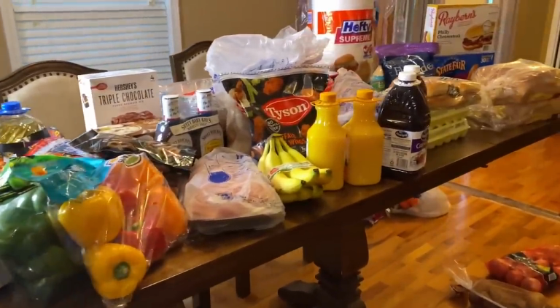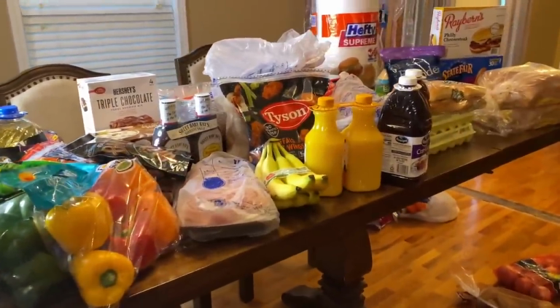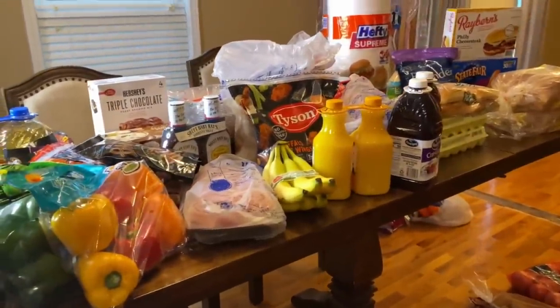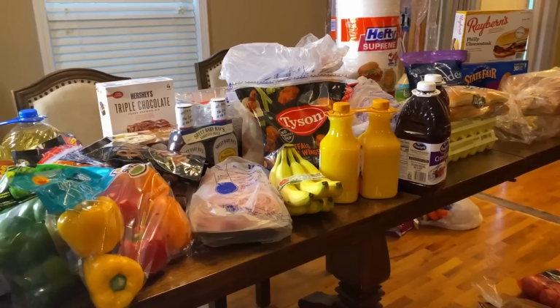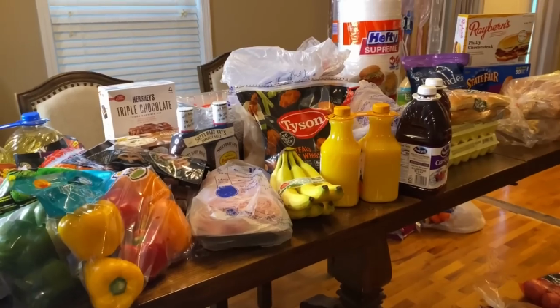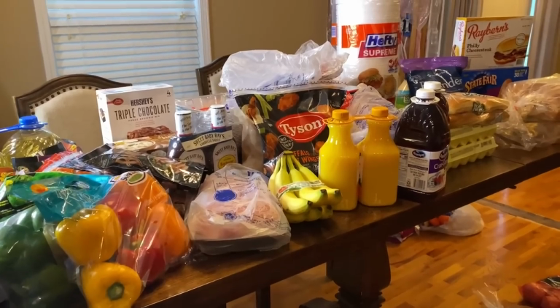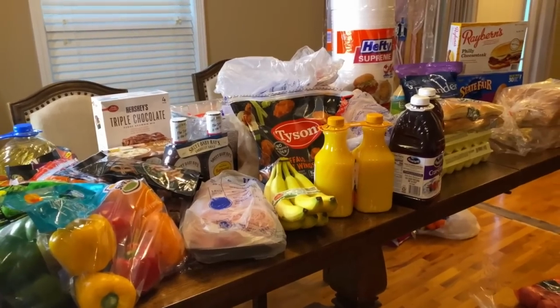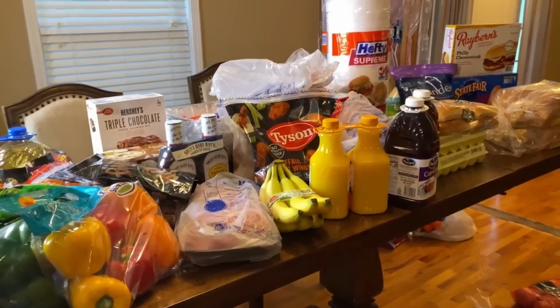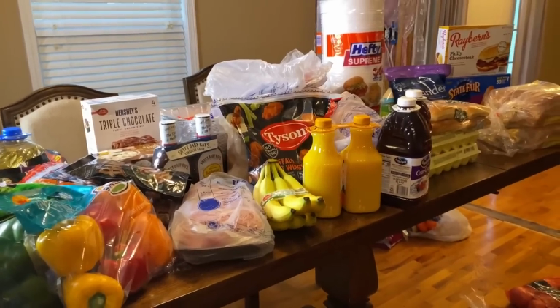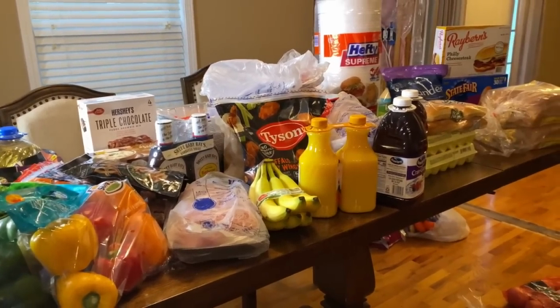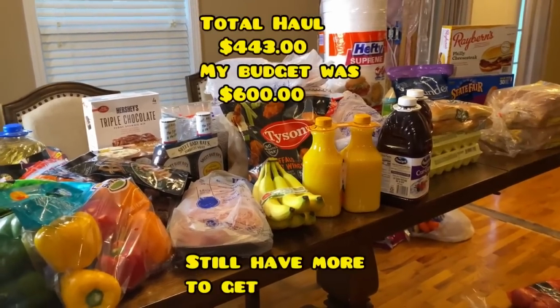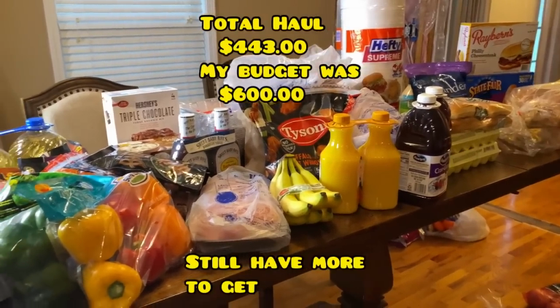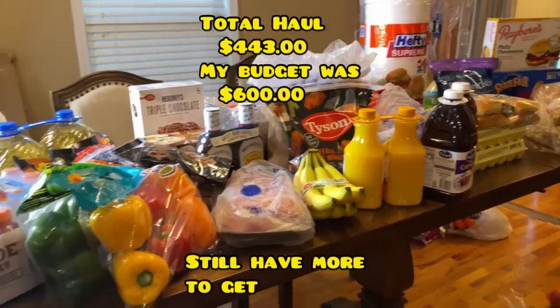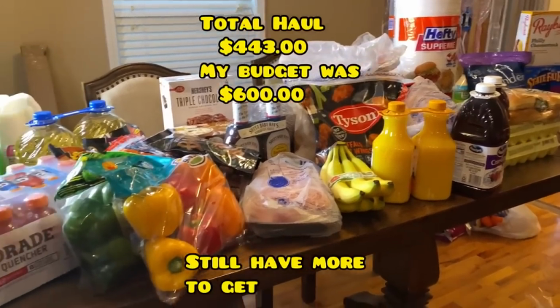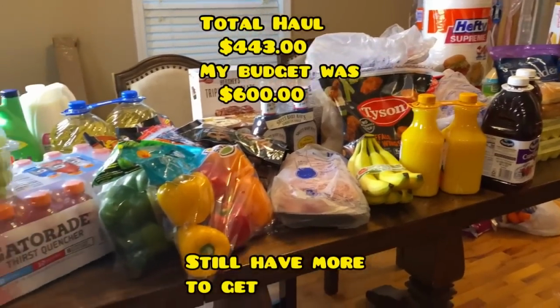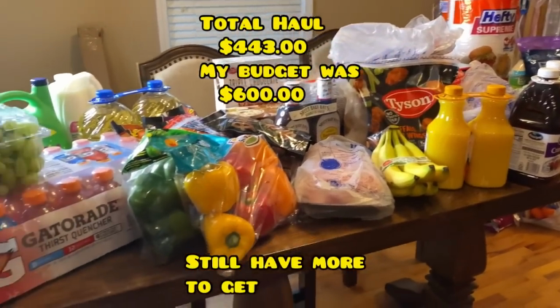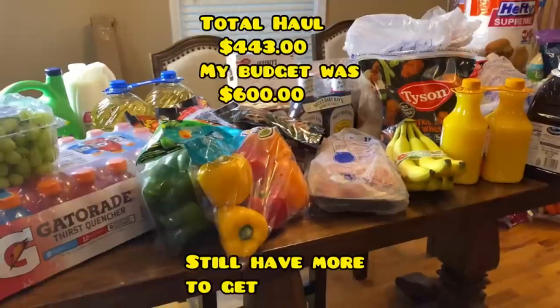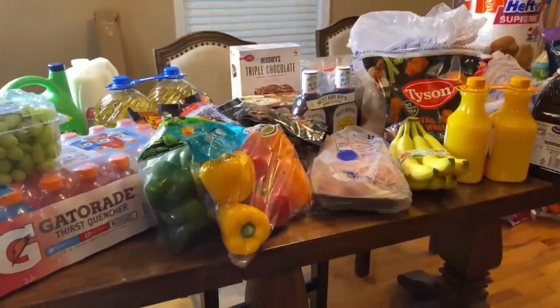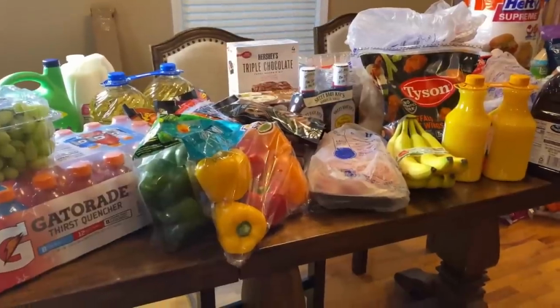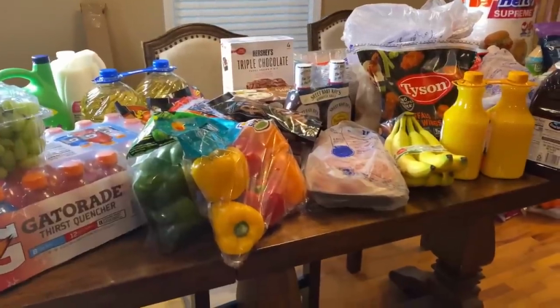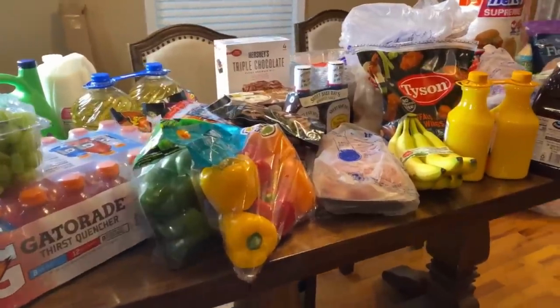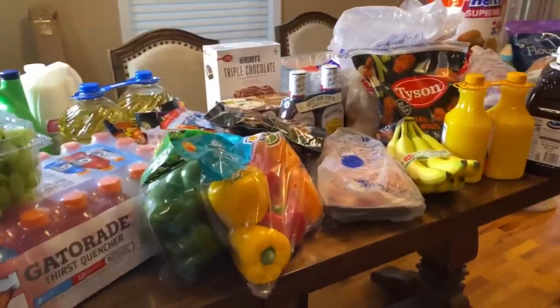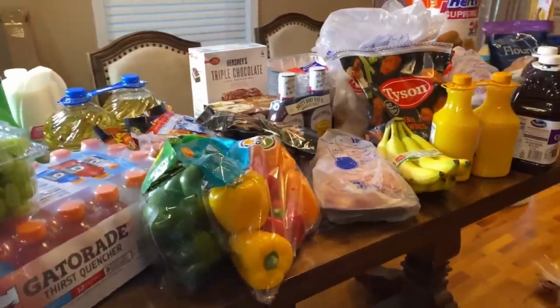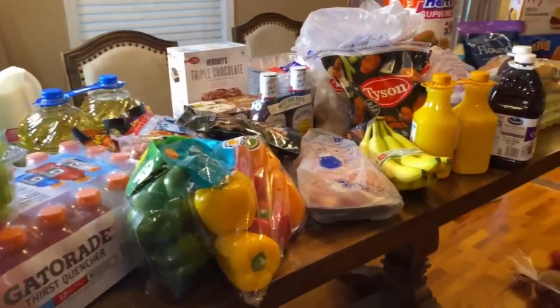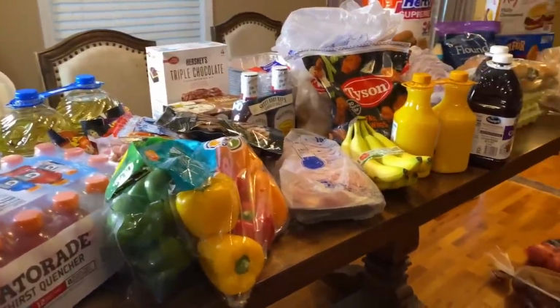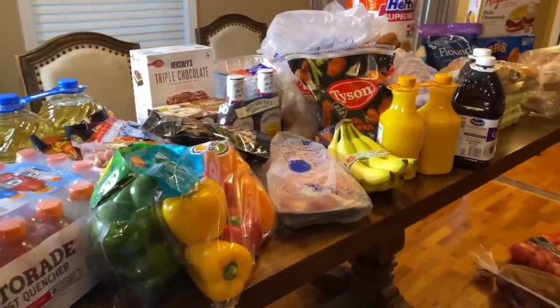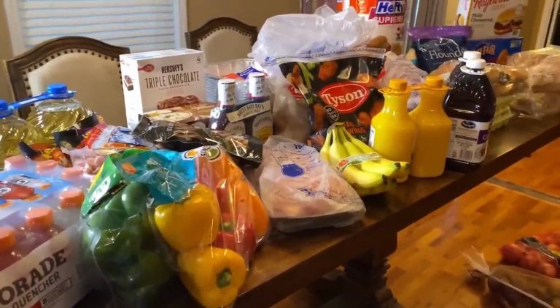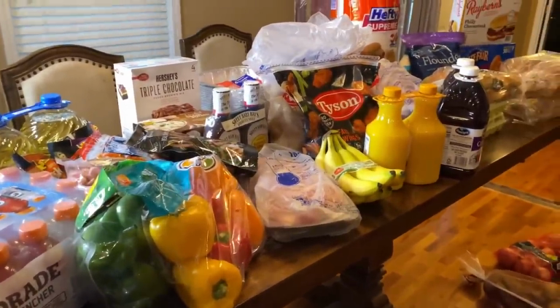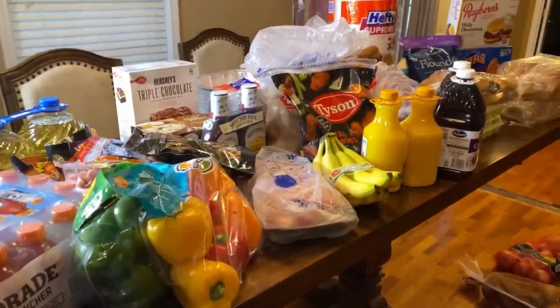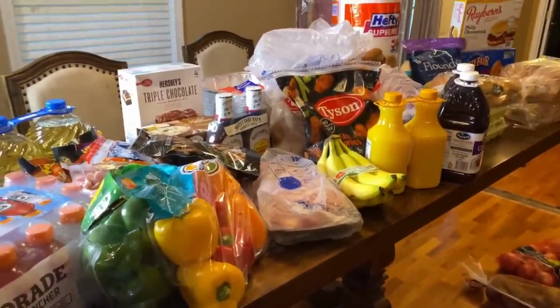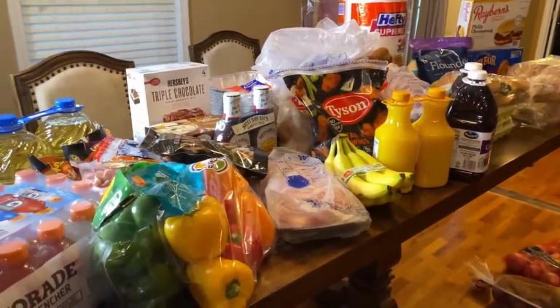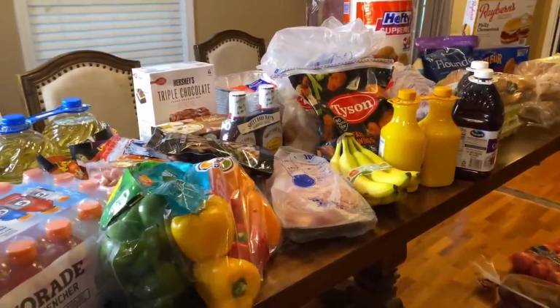Send prayers for them because everyone has bills to pay and they sacrifice a lot to make that happen for their family. Take care, y'all — I'll see you in the next video.